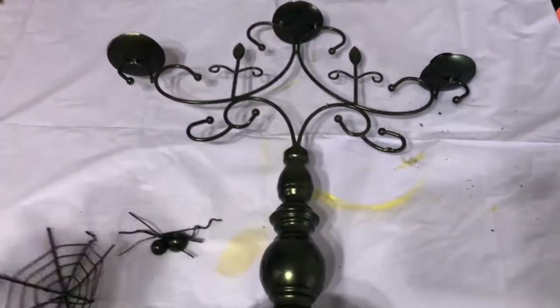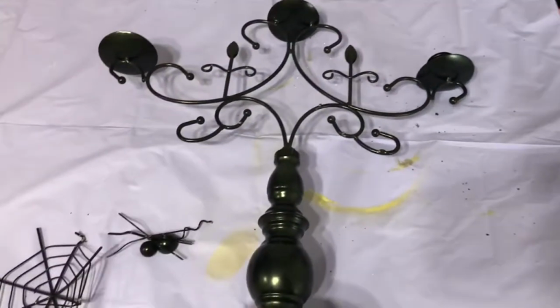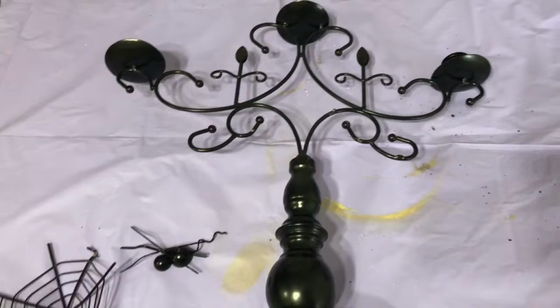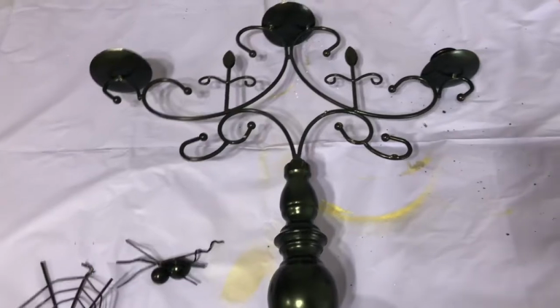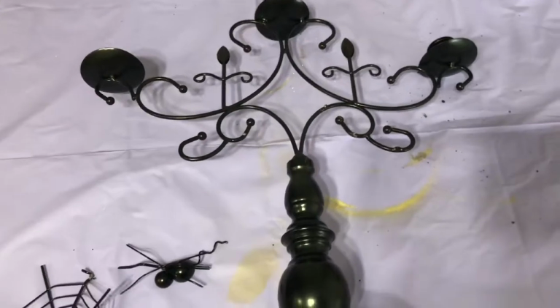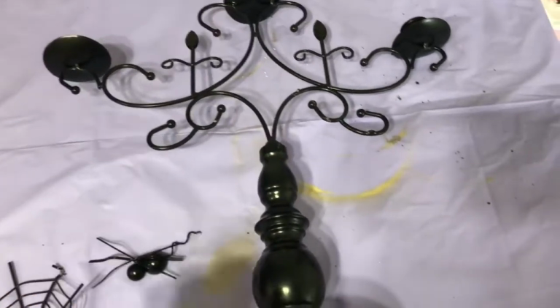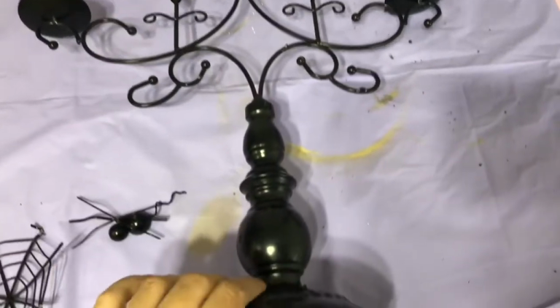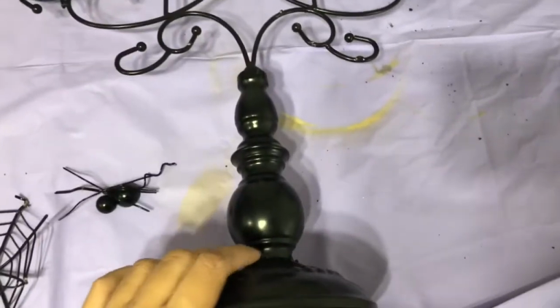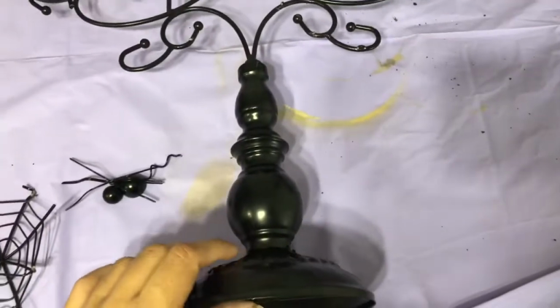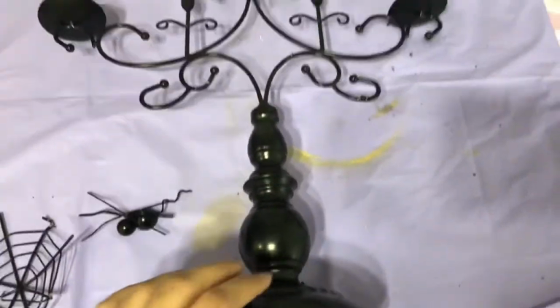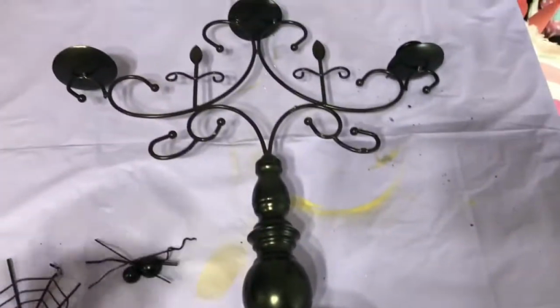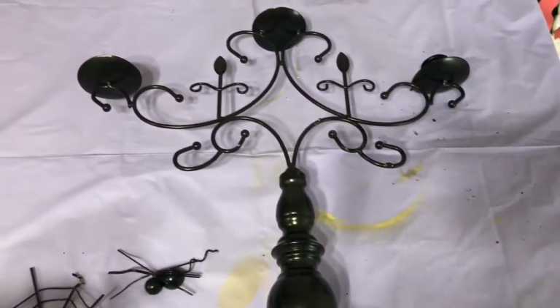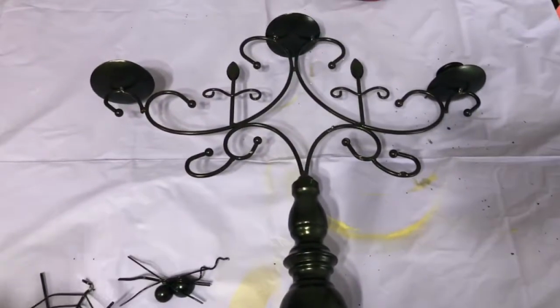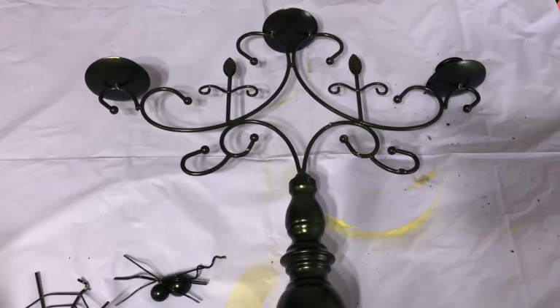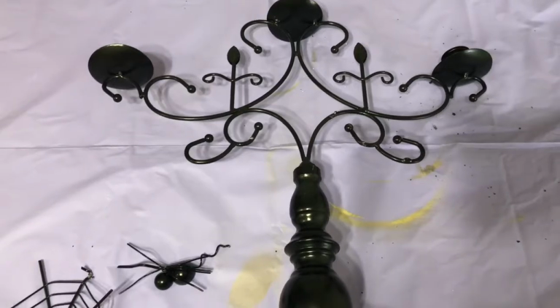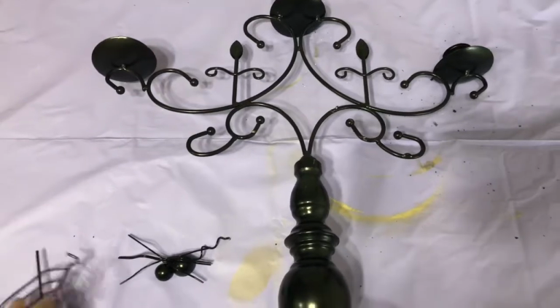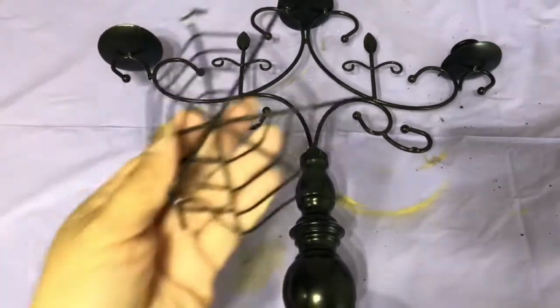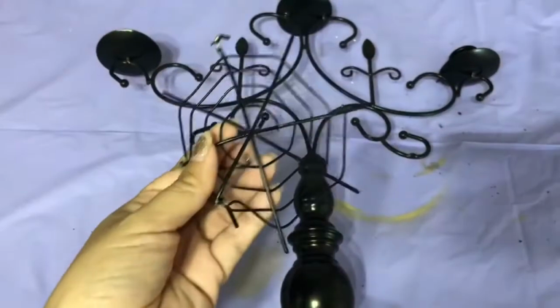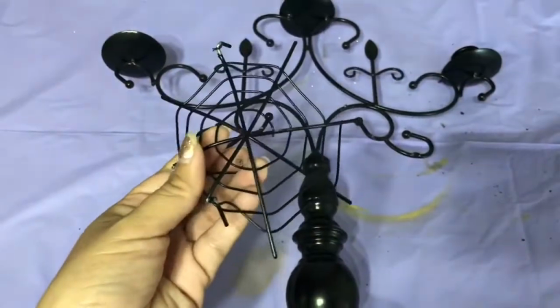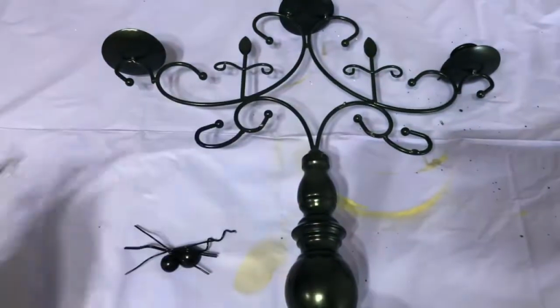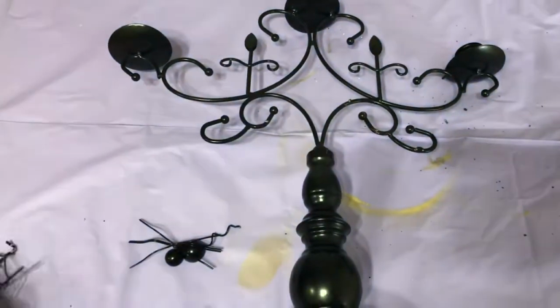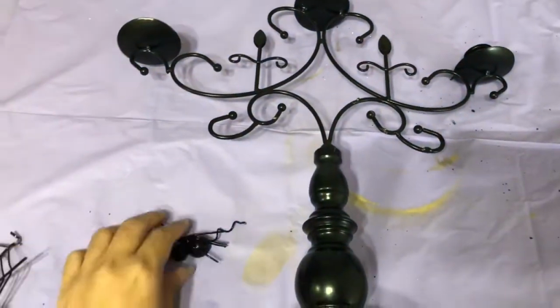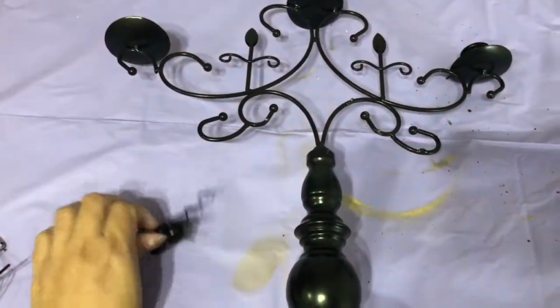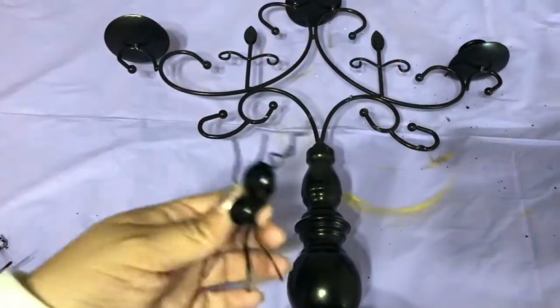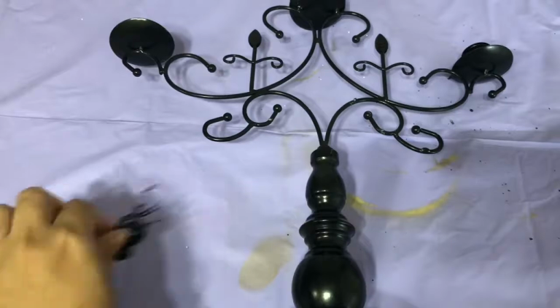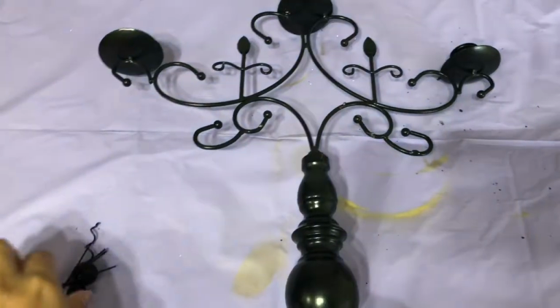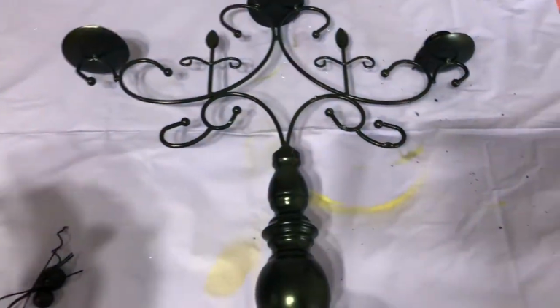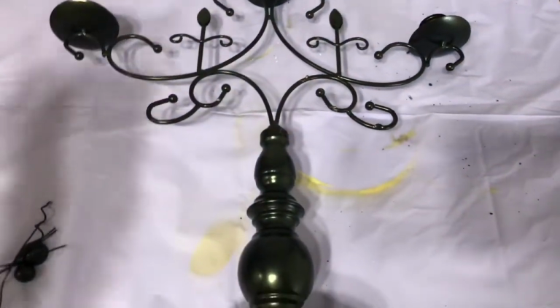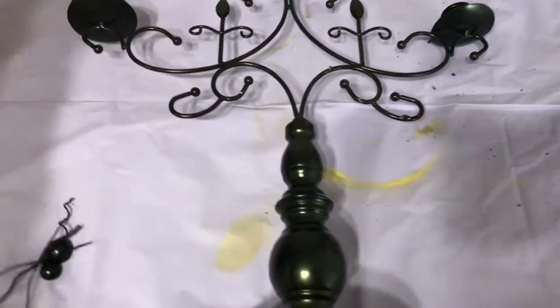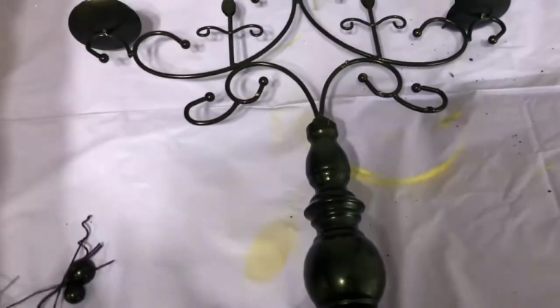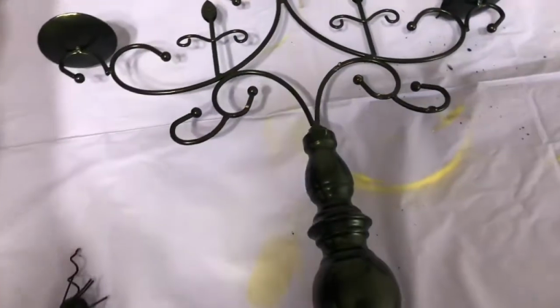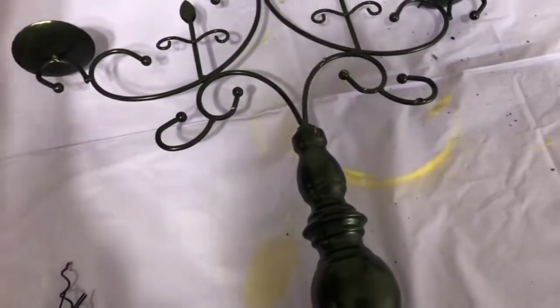I'm going to start showing you some DIYs. This is the candle holder that I bought from the 99 cent store. I removed the spider web and the spider, and then I'm going to go ahead and spray paint it.